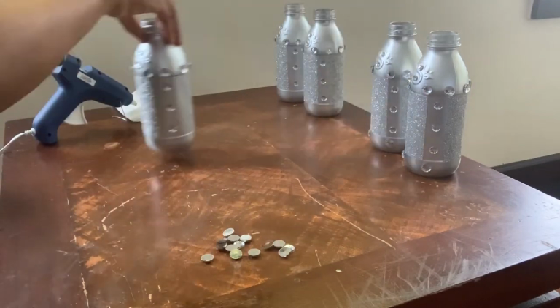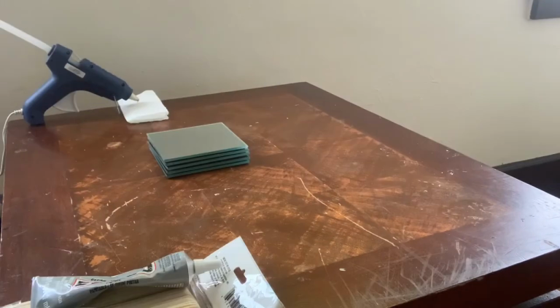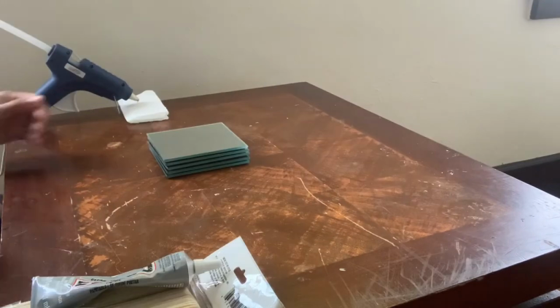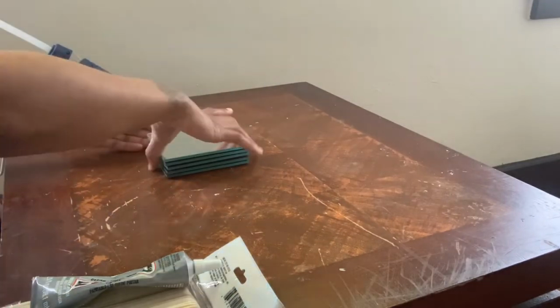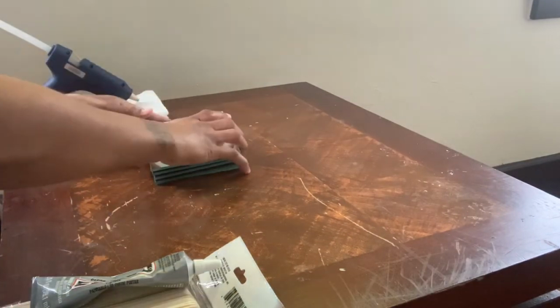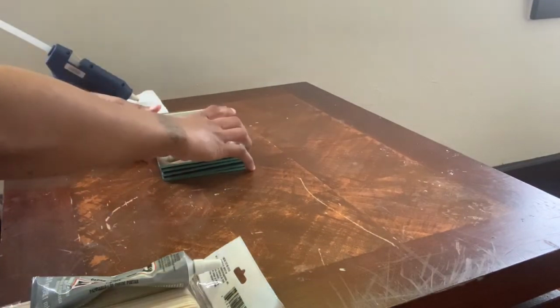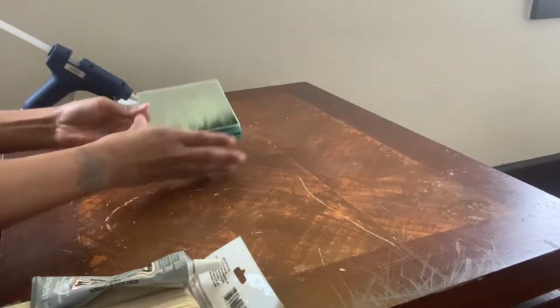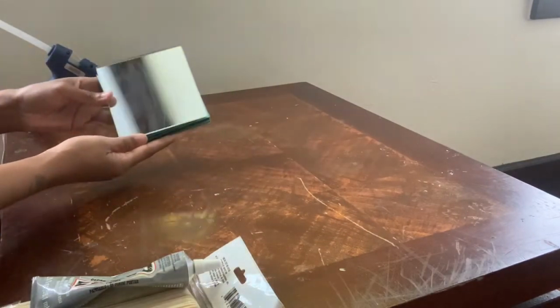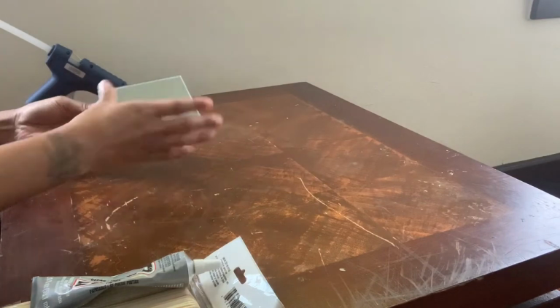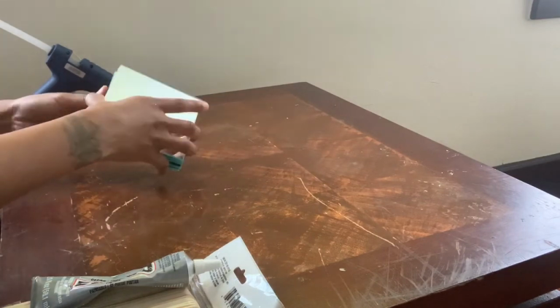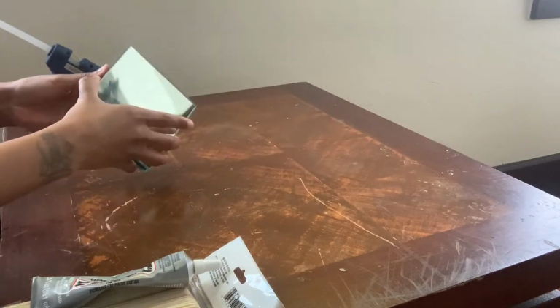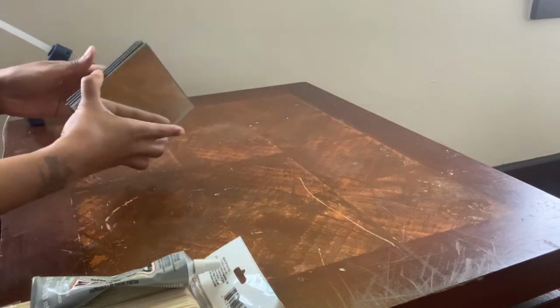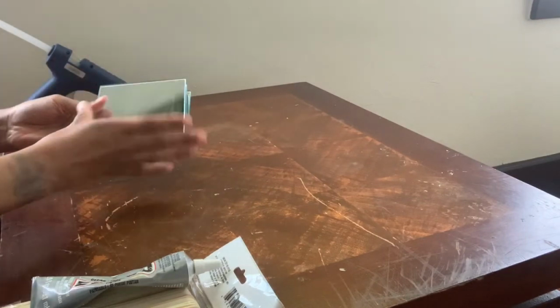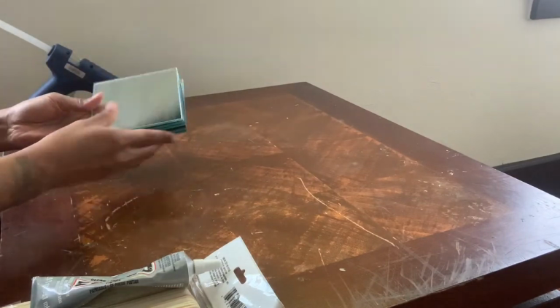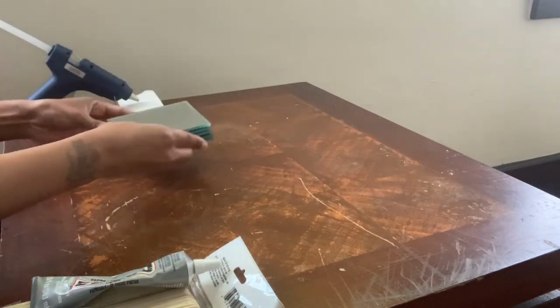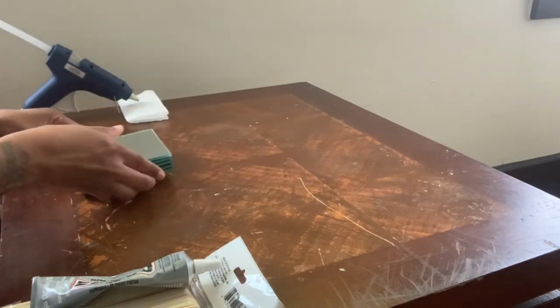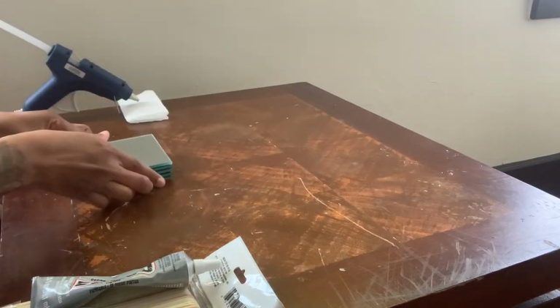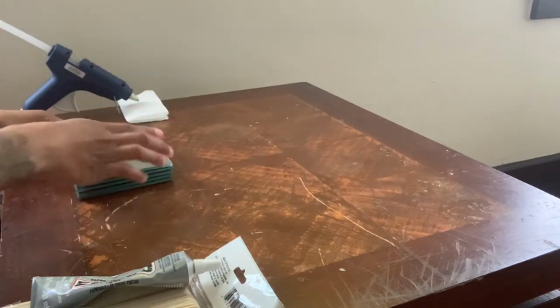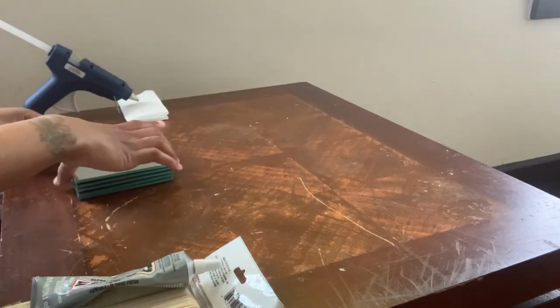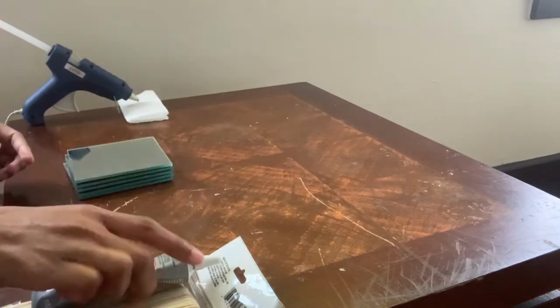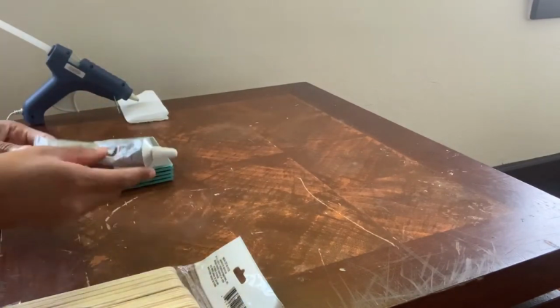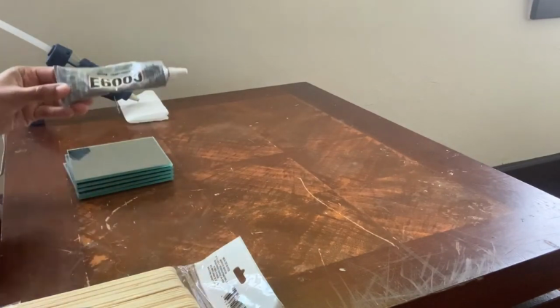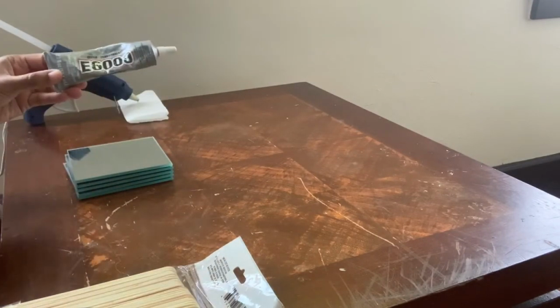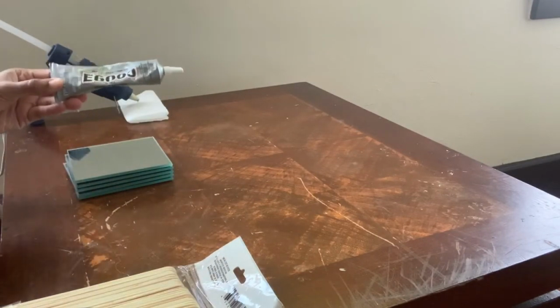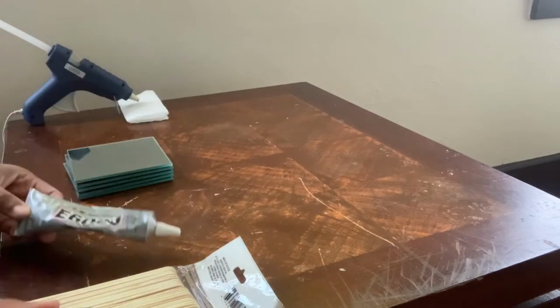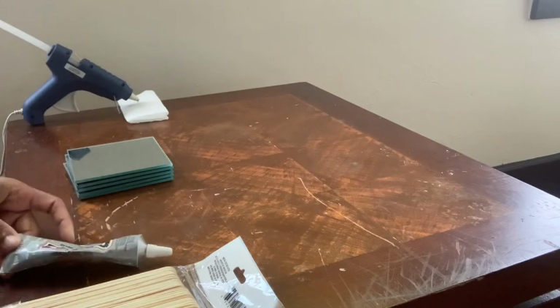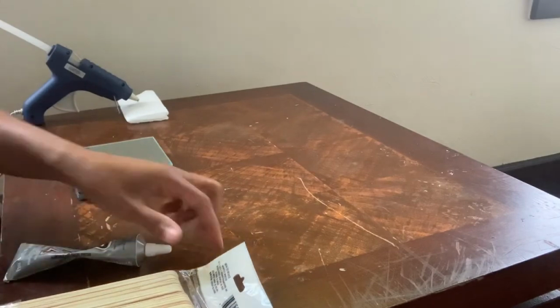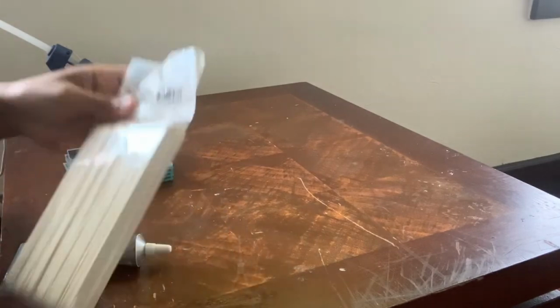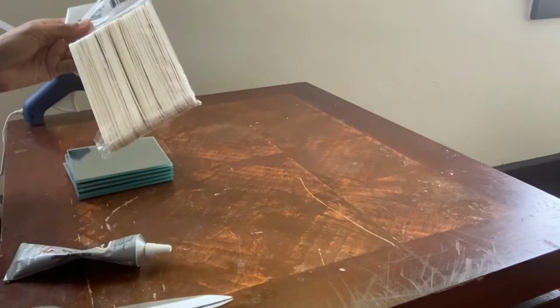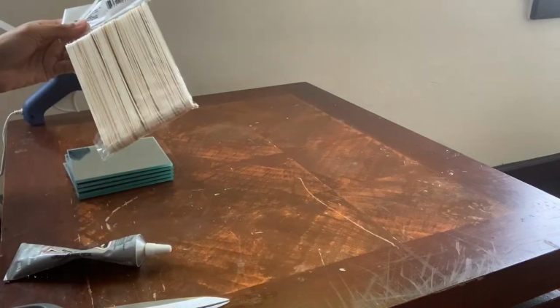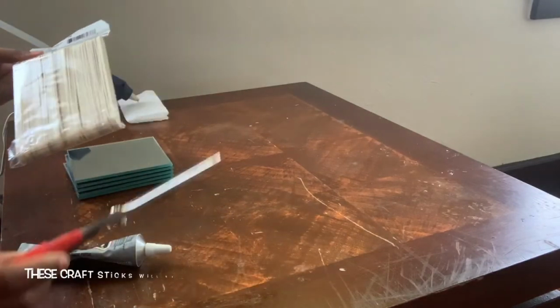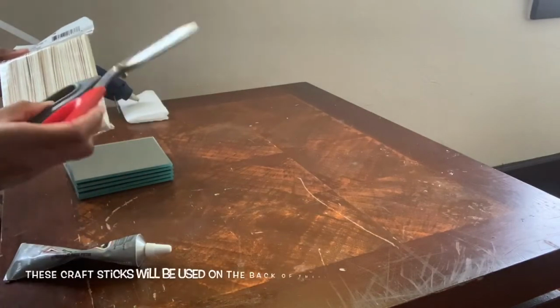I will be using five of these Dollar Tree mirrors and I will be gluing them together with a combination of E6000 glue and hot glue.